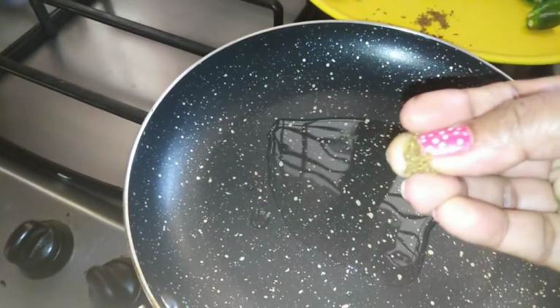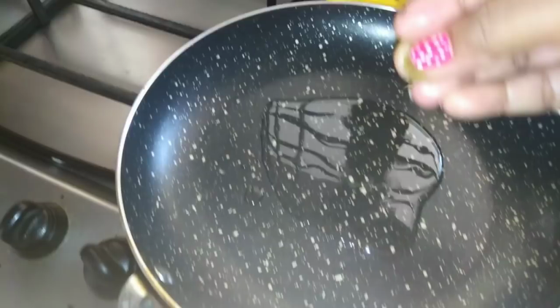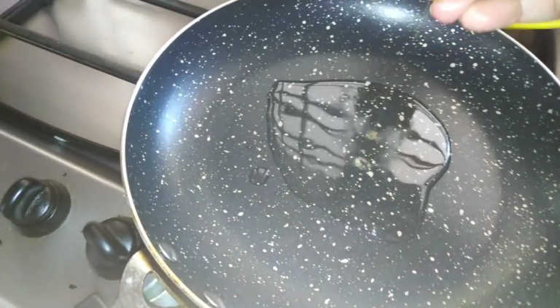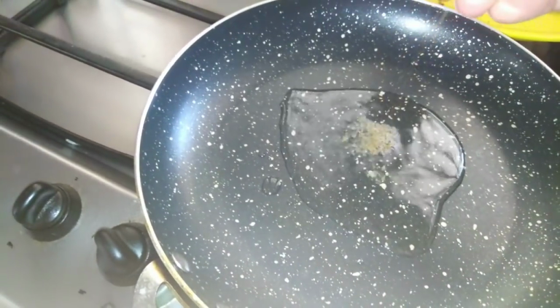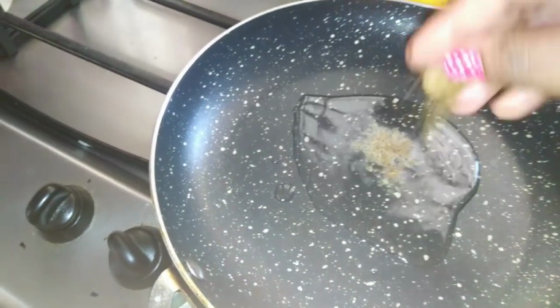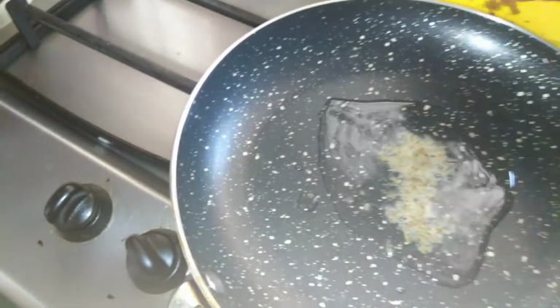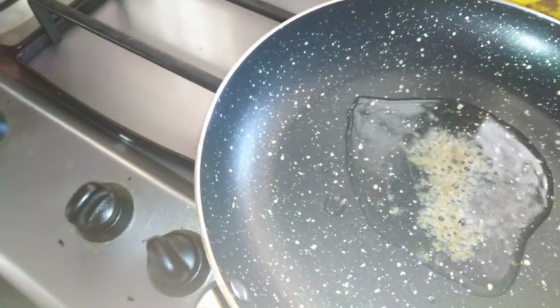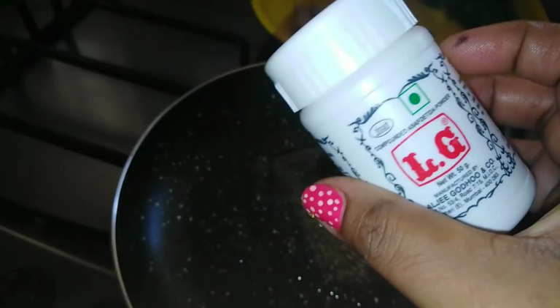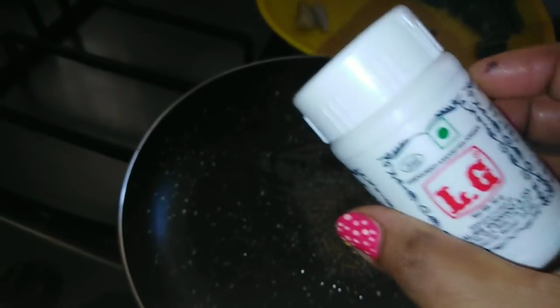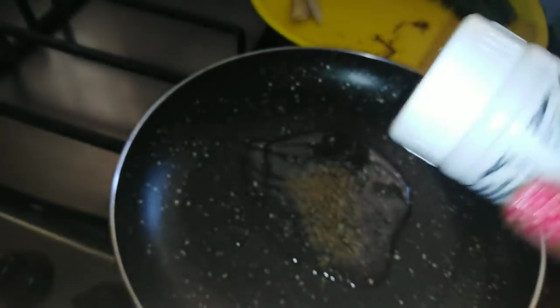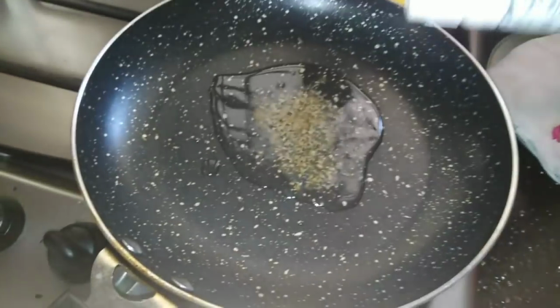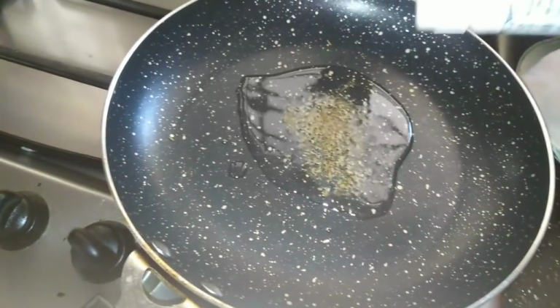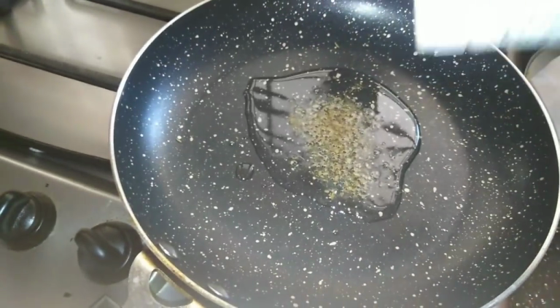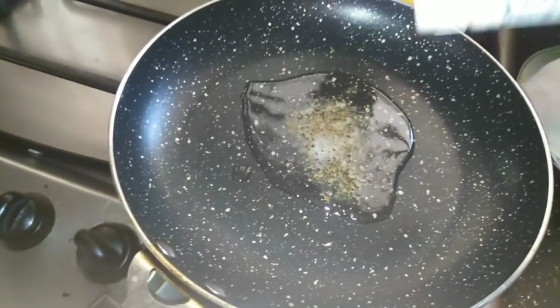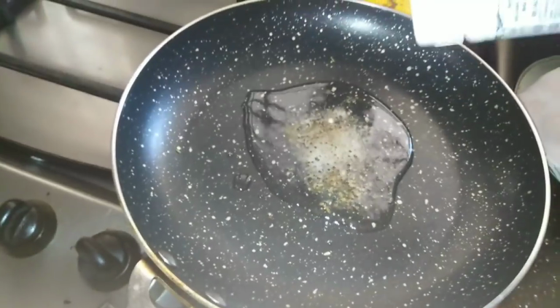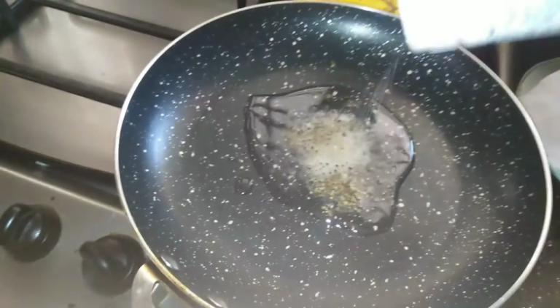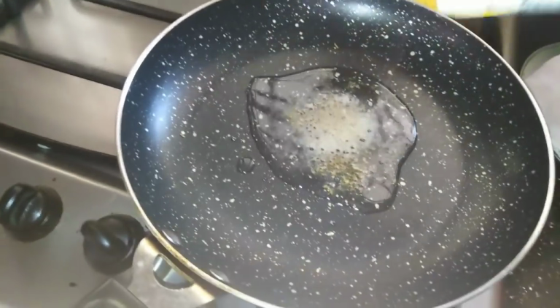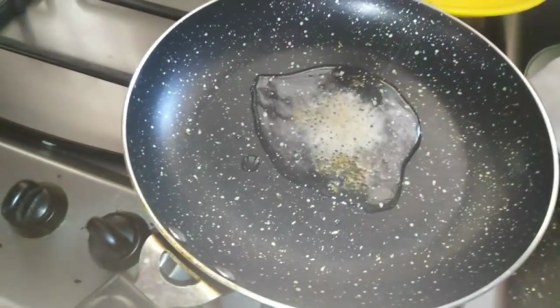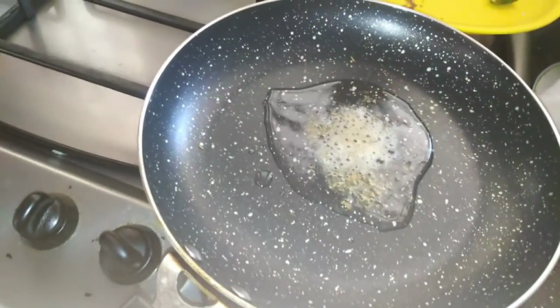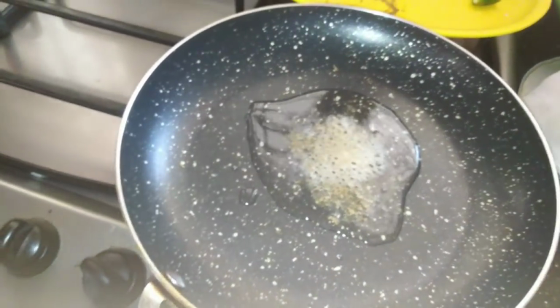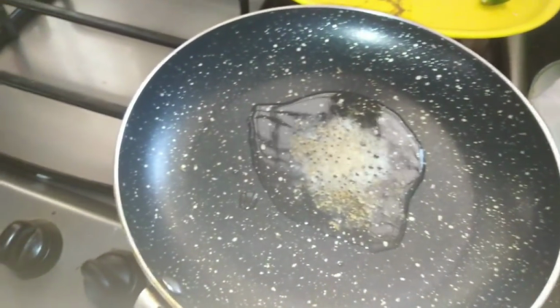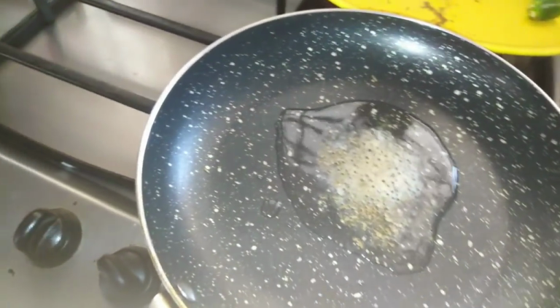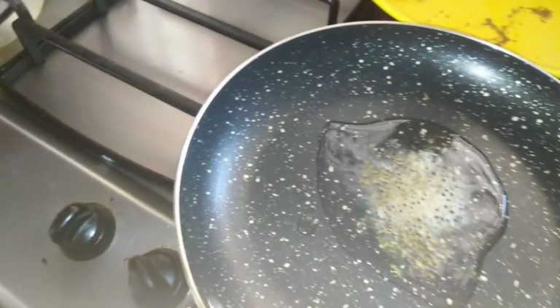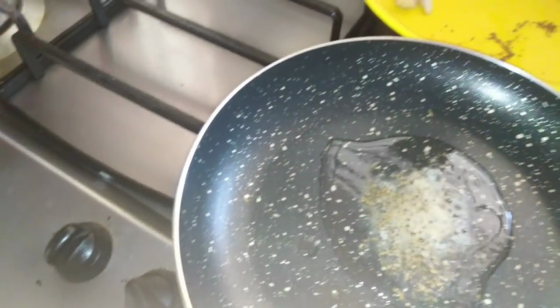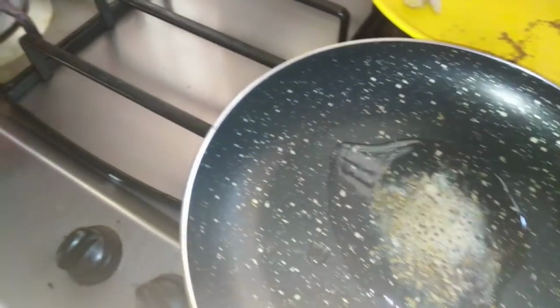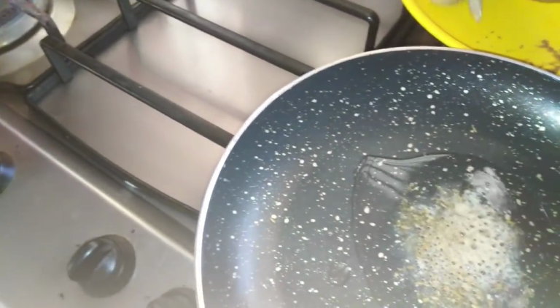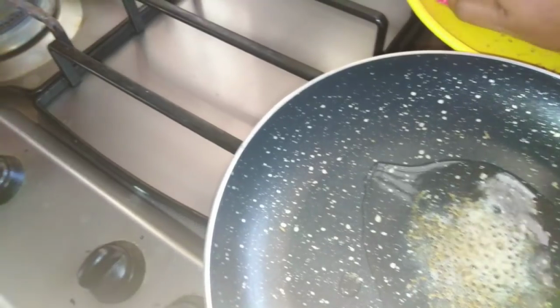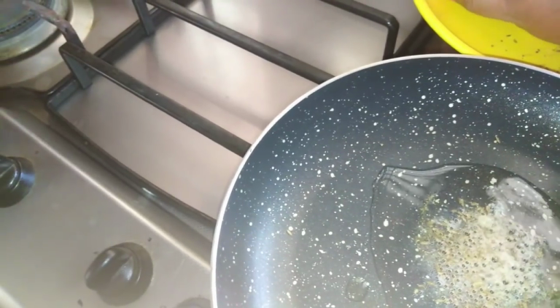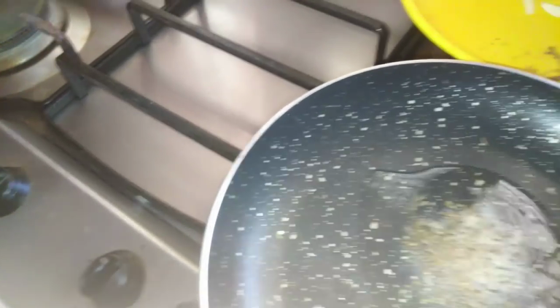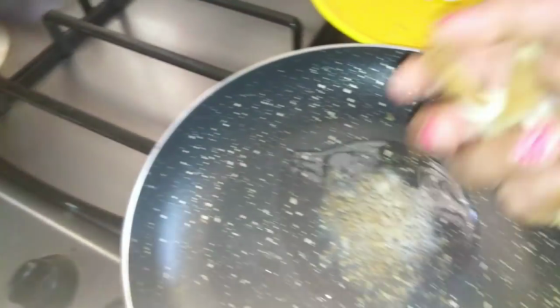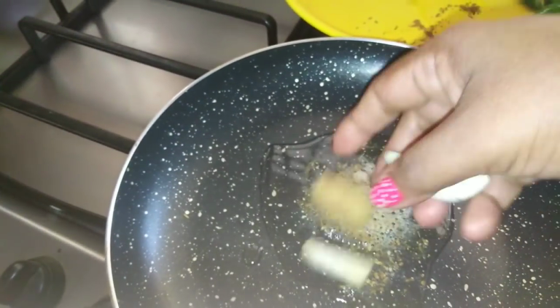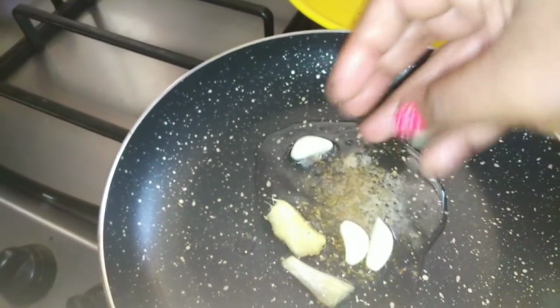I will mix it in a little bit of sunflower oil, or a small amount of vegetable oil — about one or two spoonfuls.